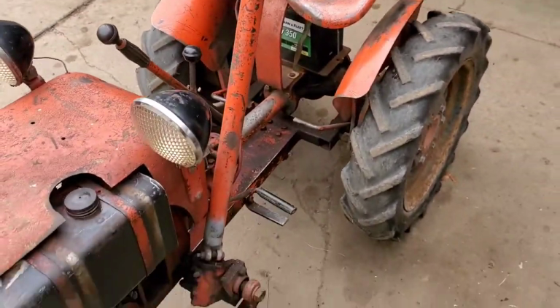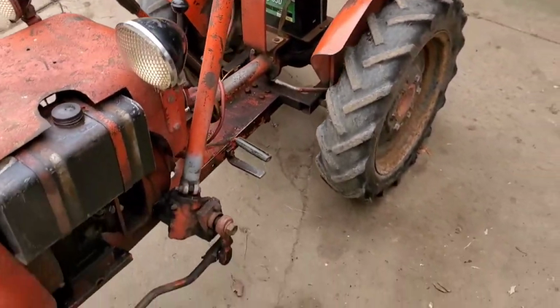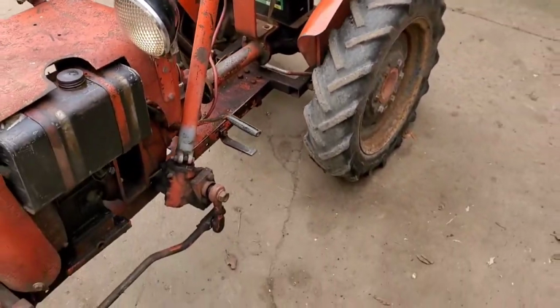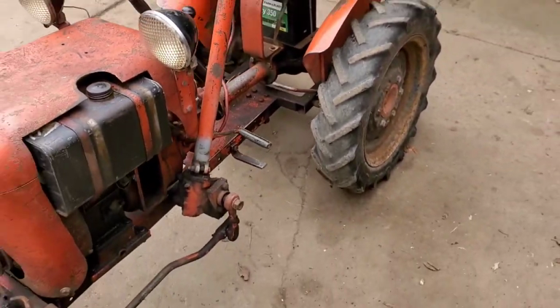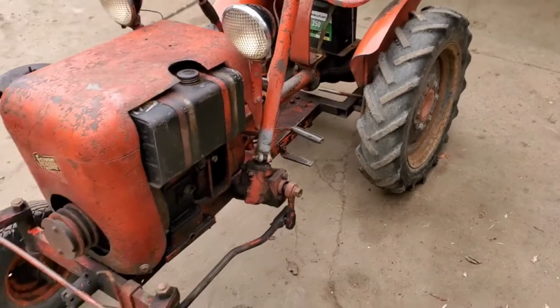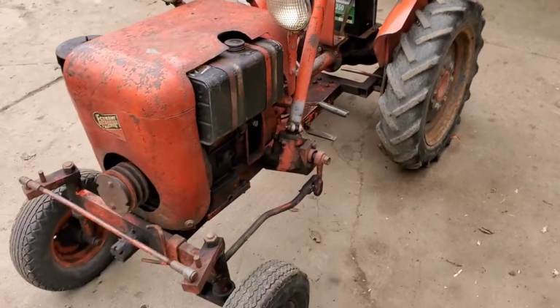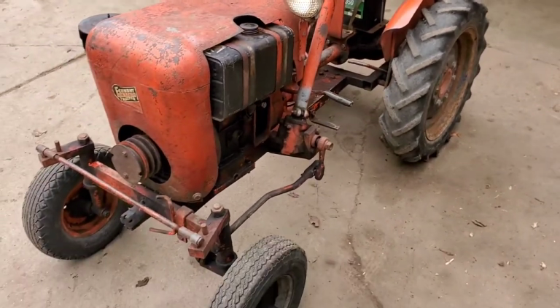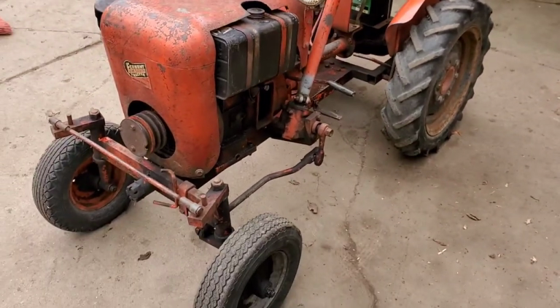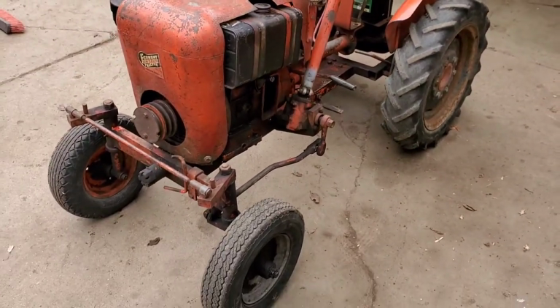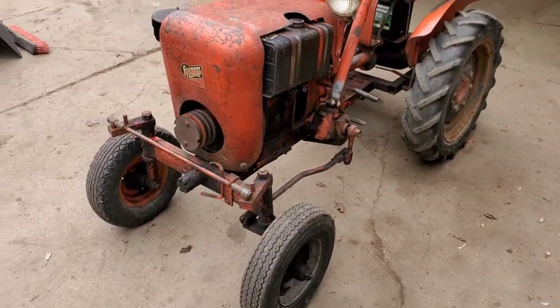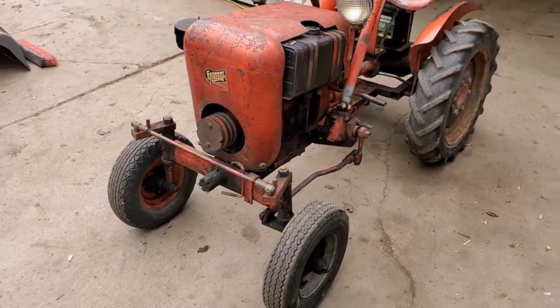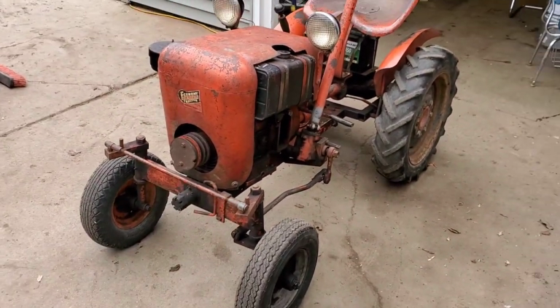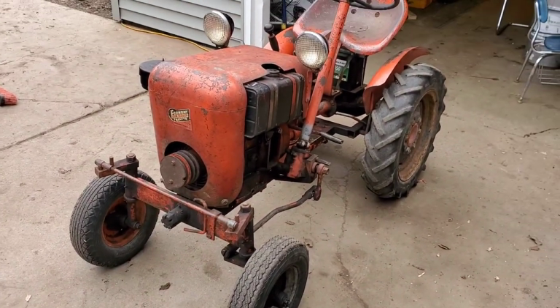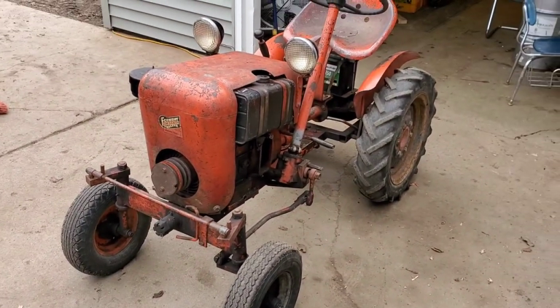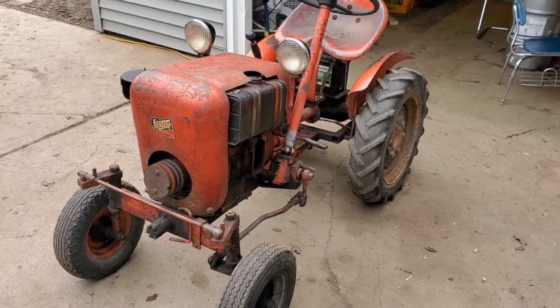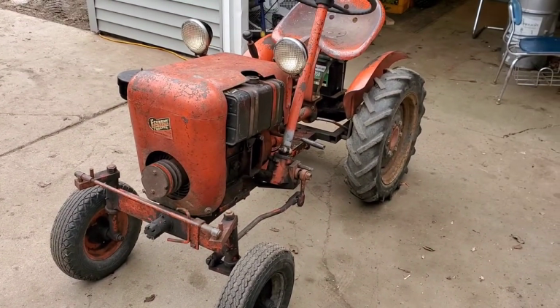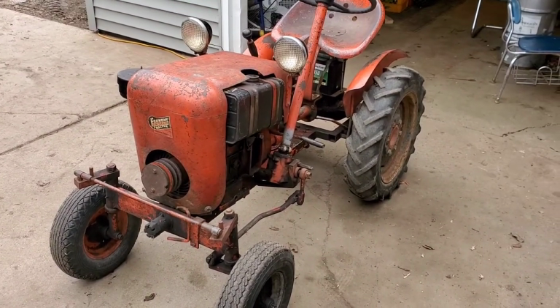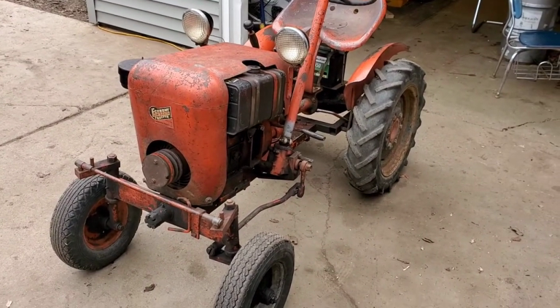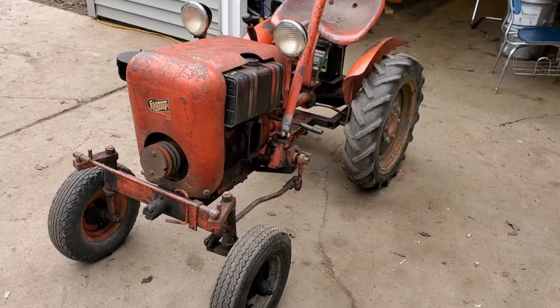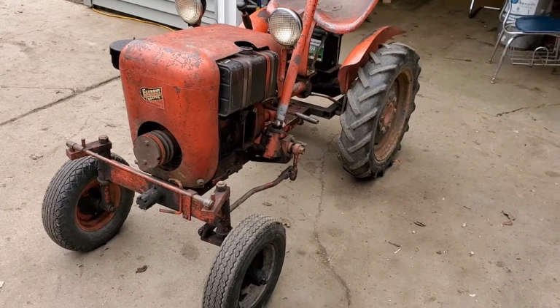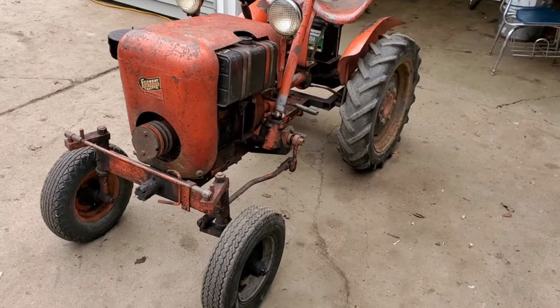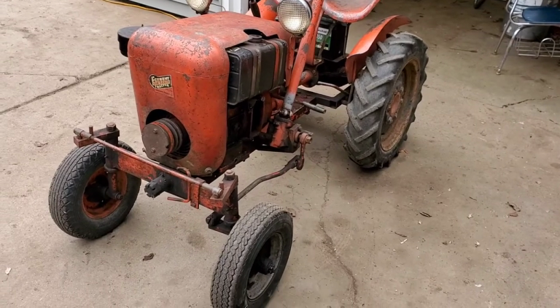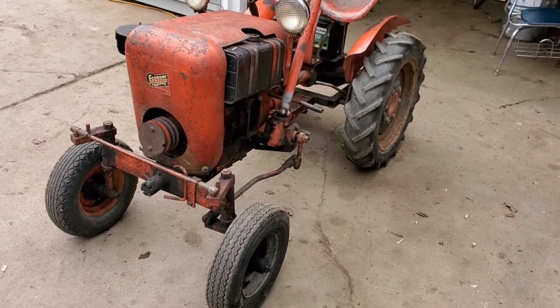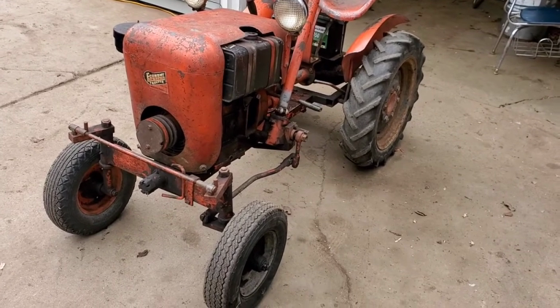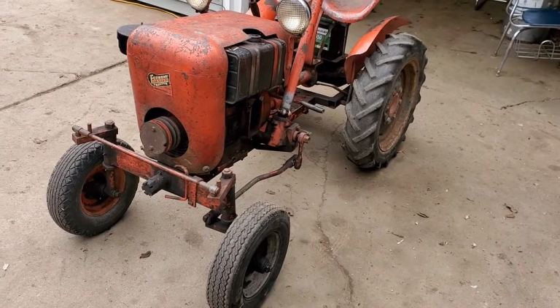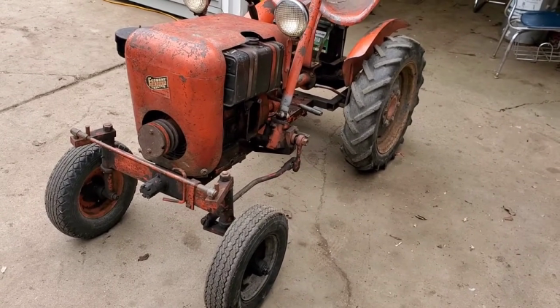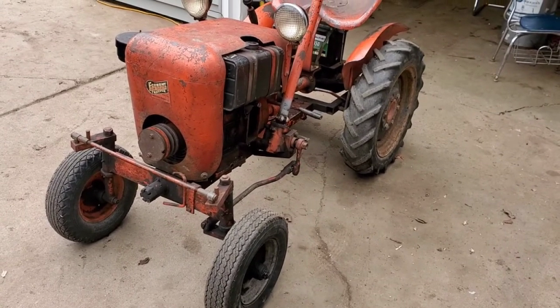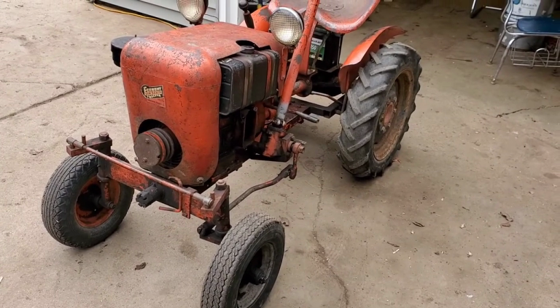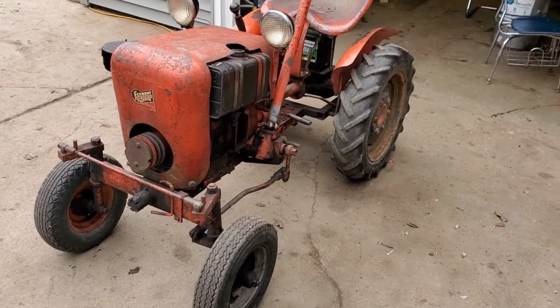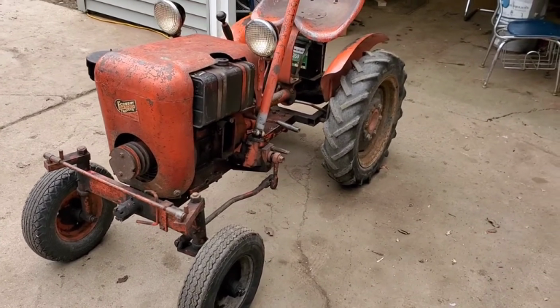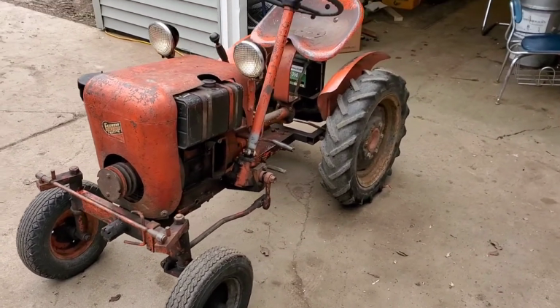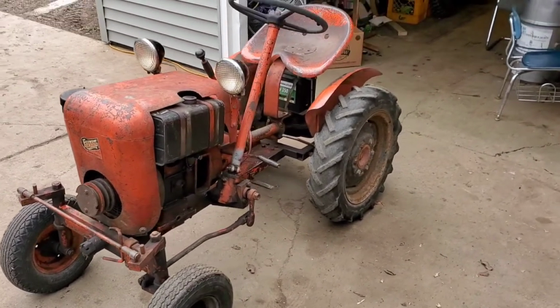I bought this from a friend of mine, Errol, which anybody that knows Economies knows Errol, out of Wisconsin here. And an absolute sweetheart of a tractor, it's a nice little machine.